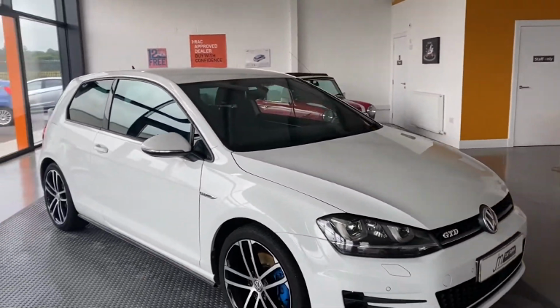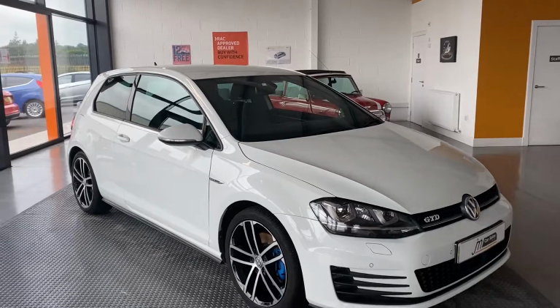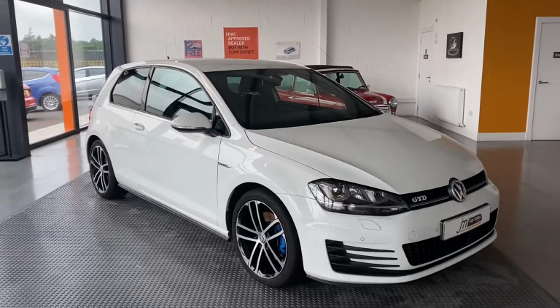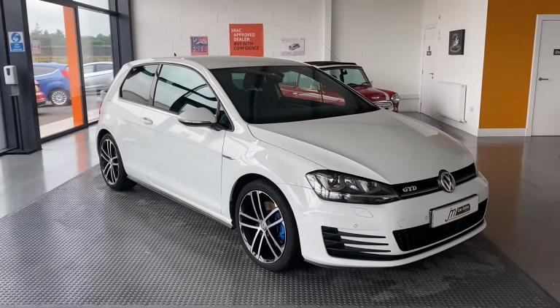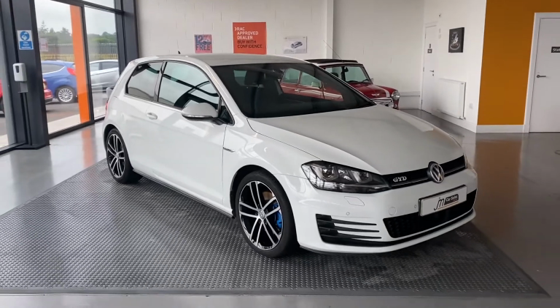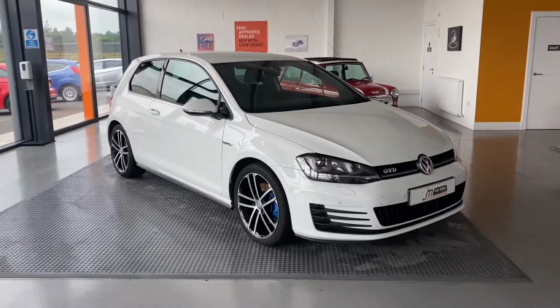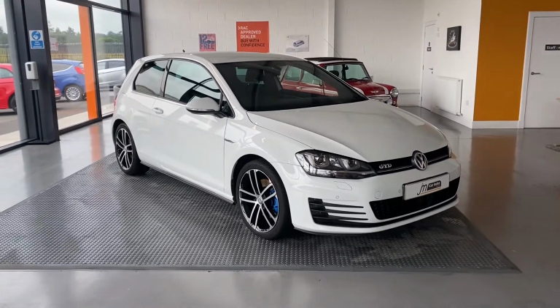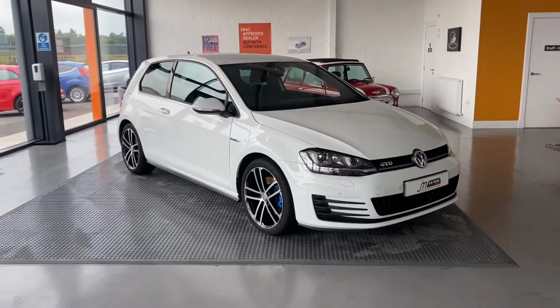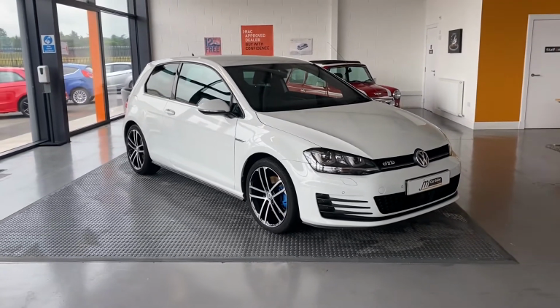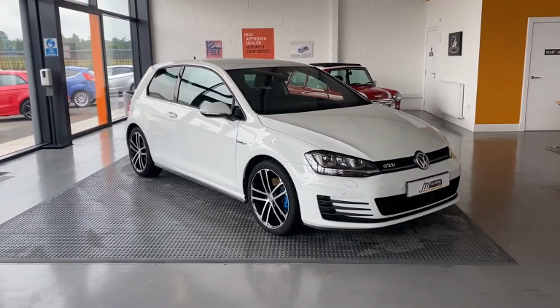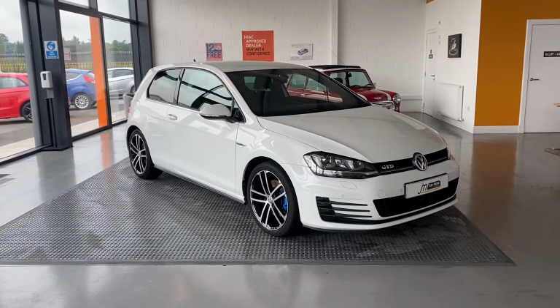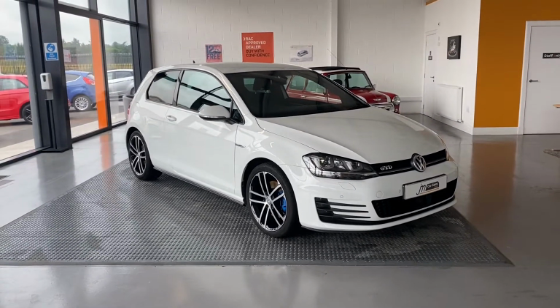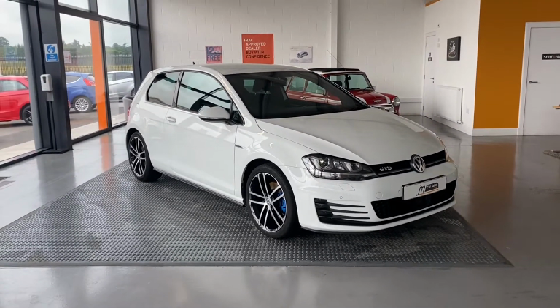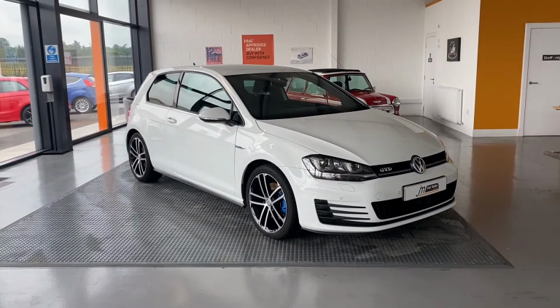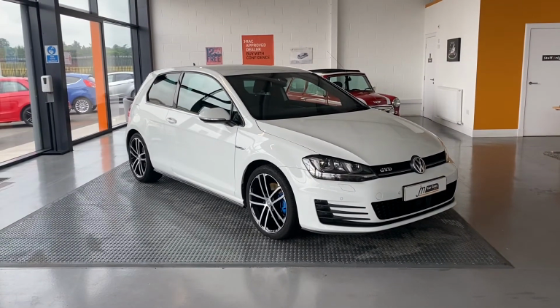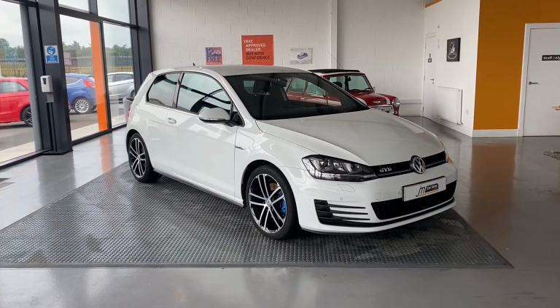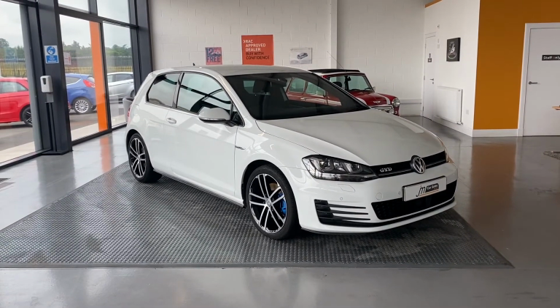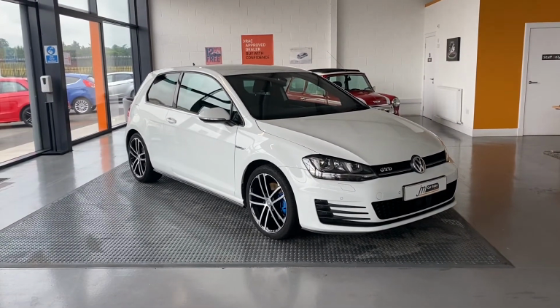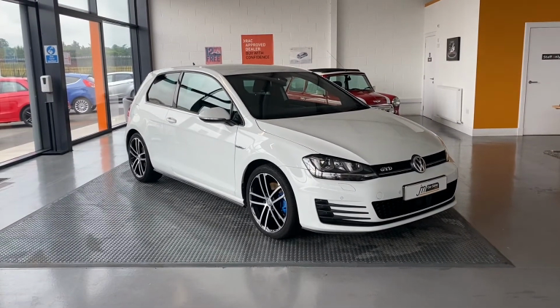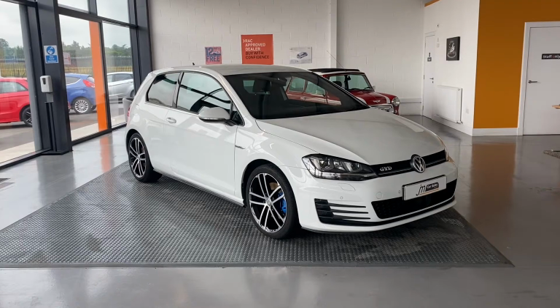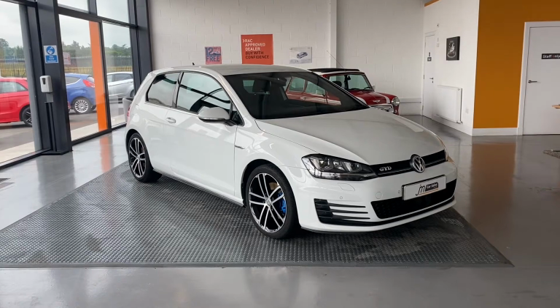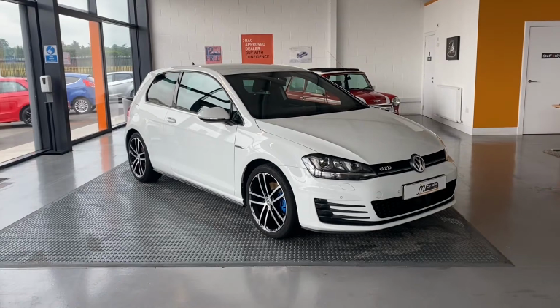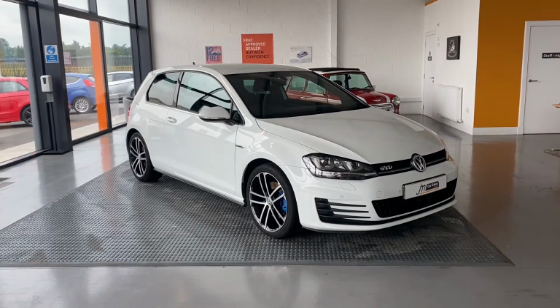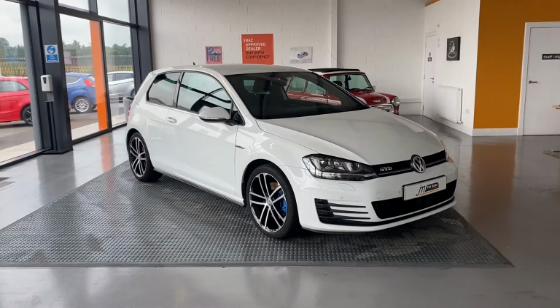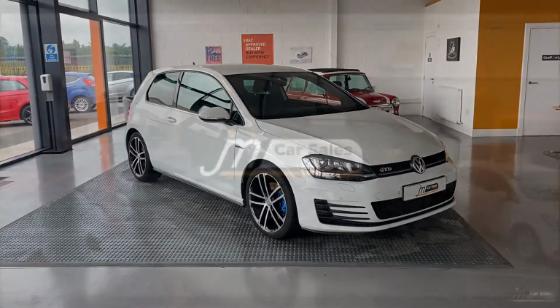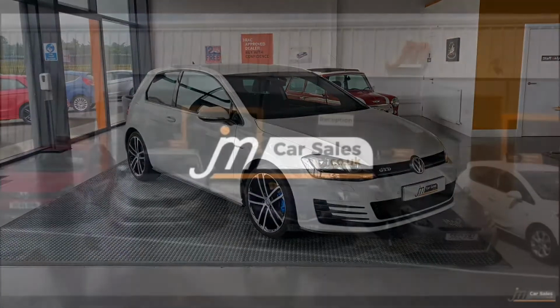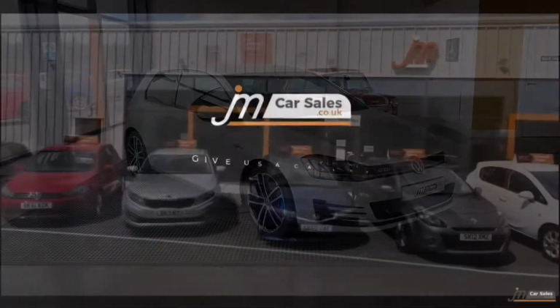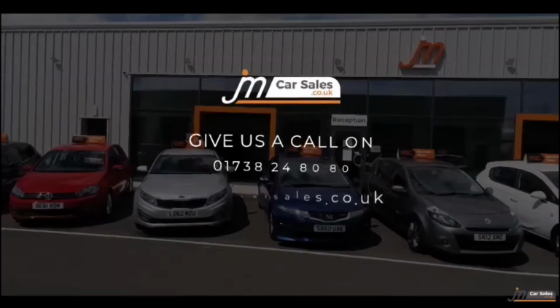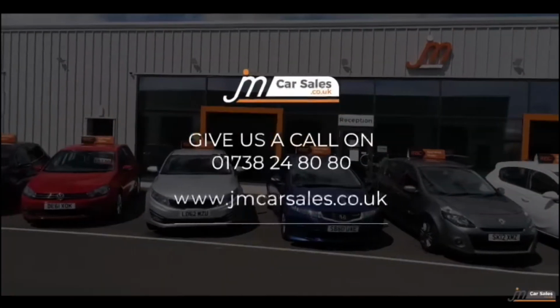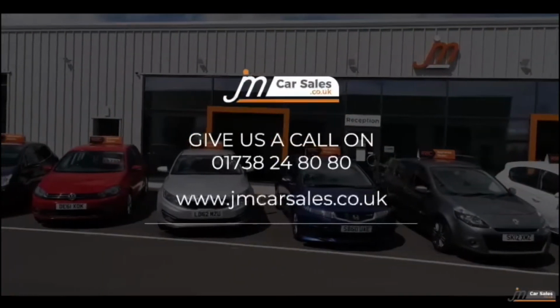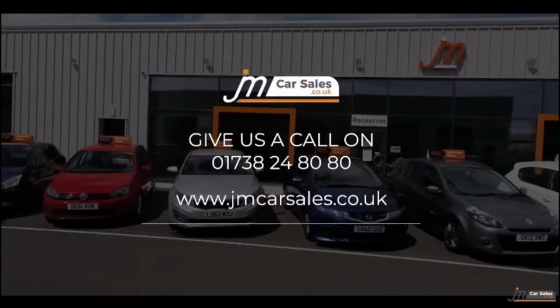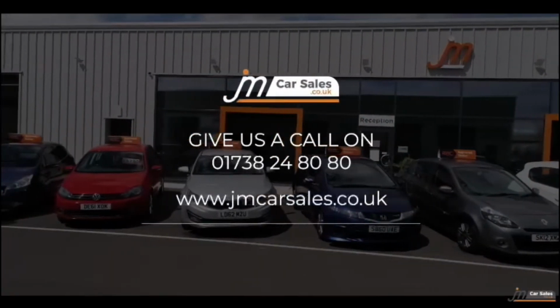If you'd like any further information on this car, please call 01738 24 80 80 or visit our website gmcarsales.co.uk.